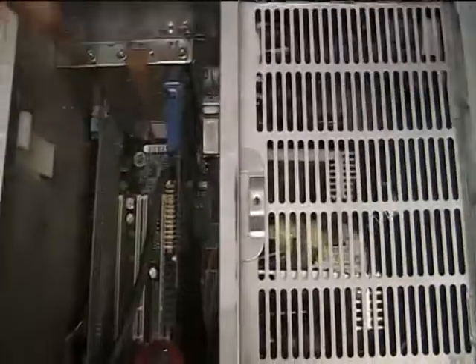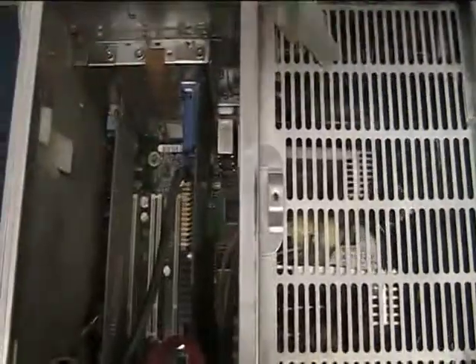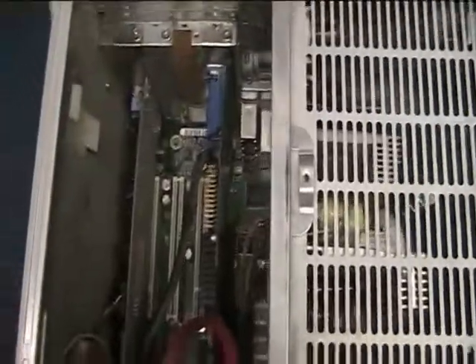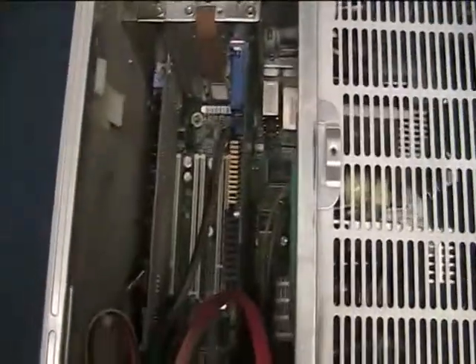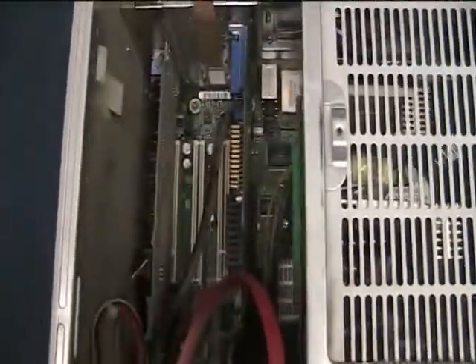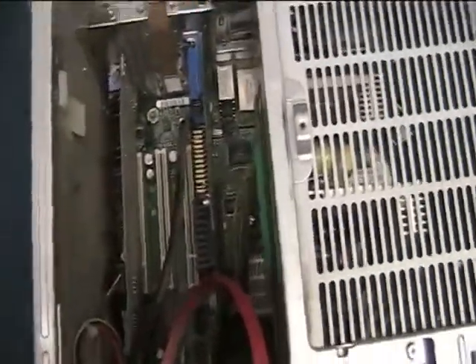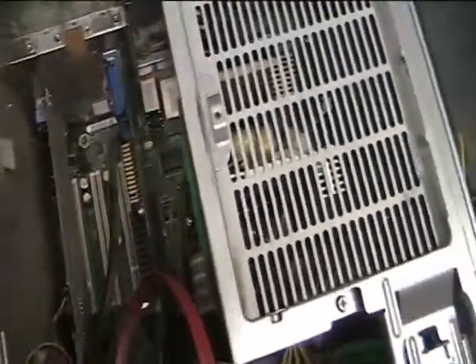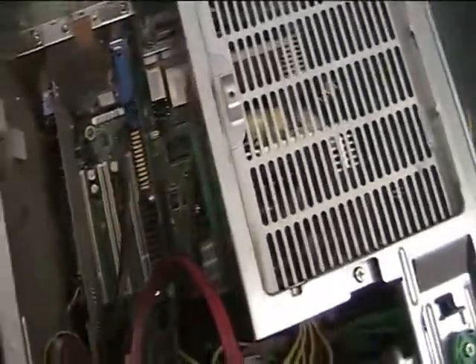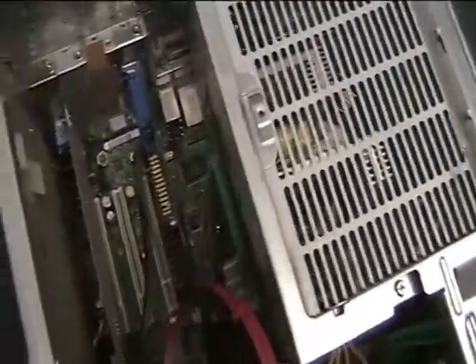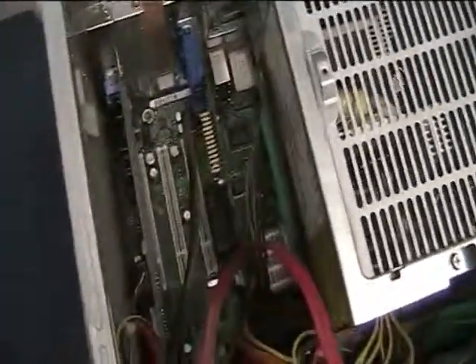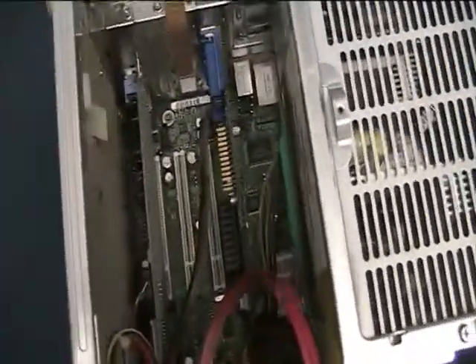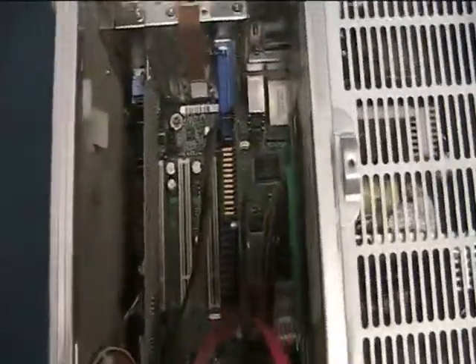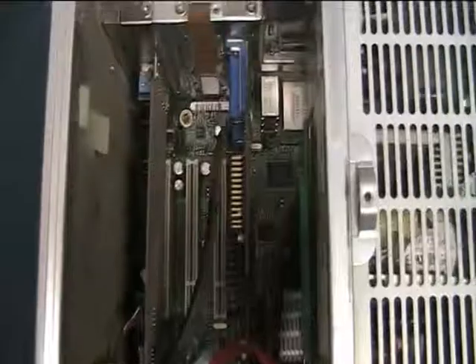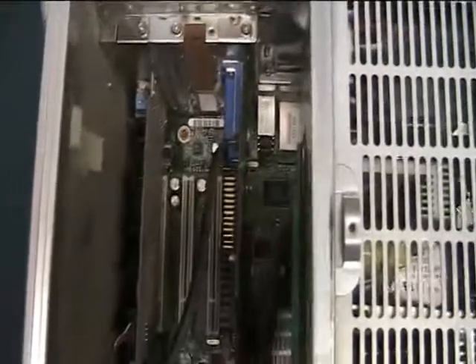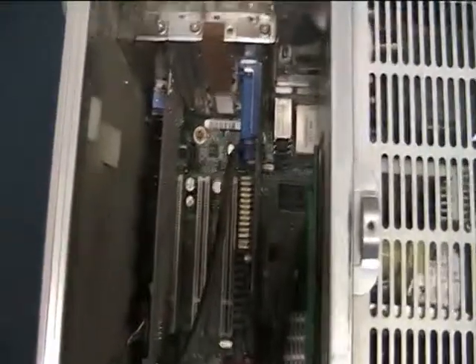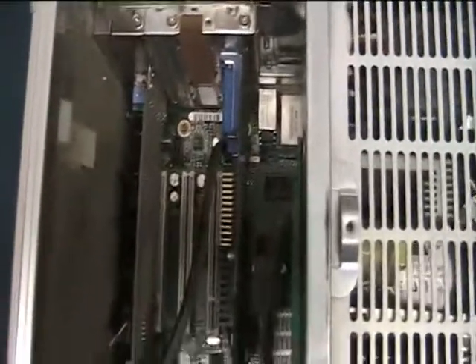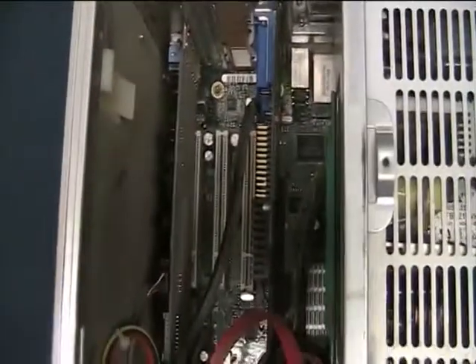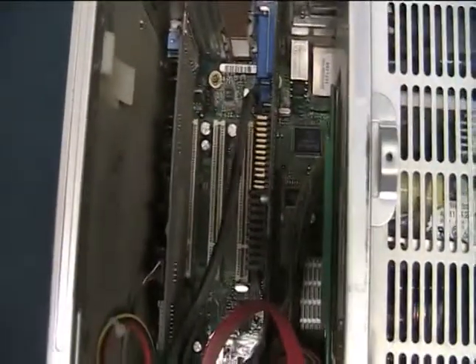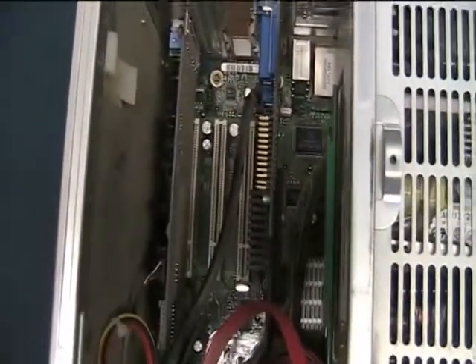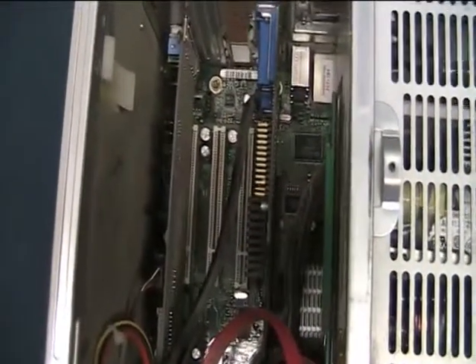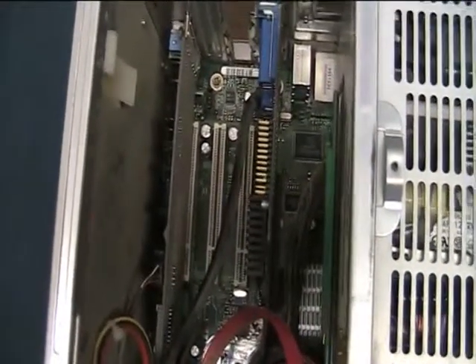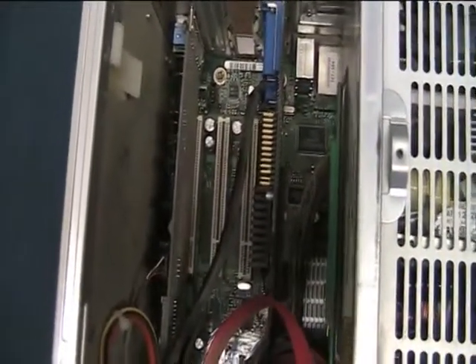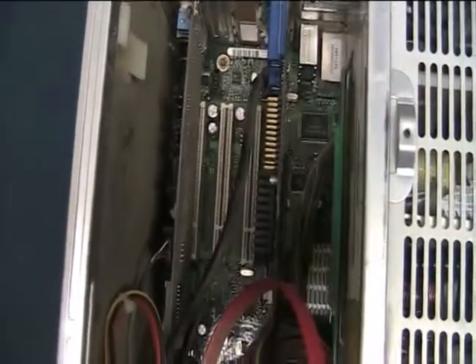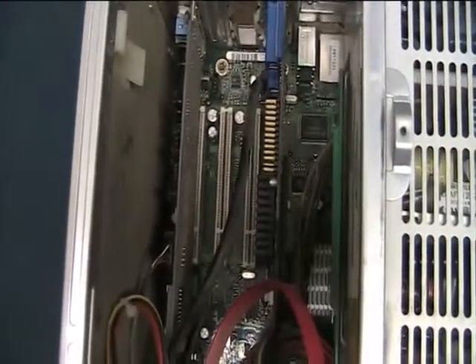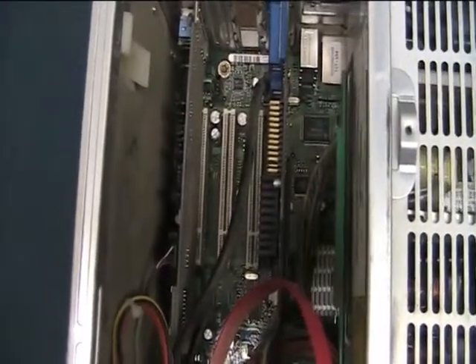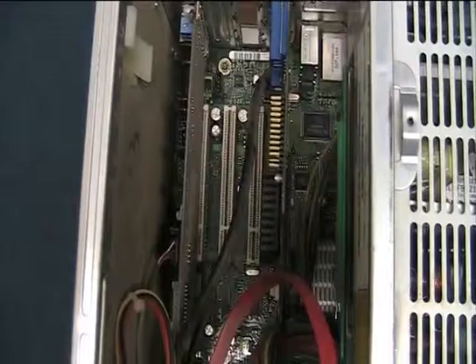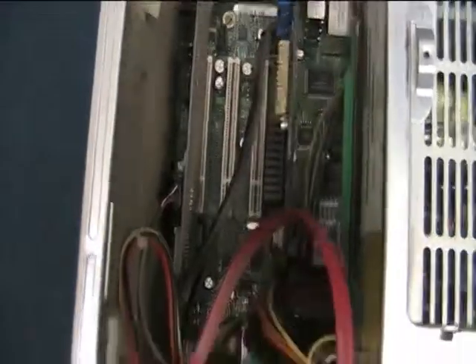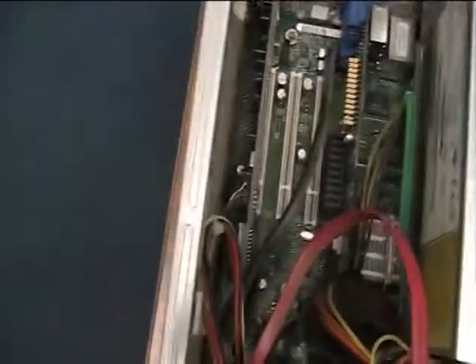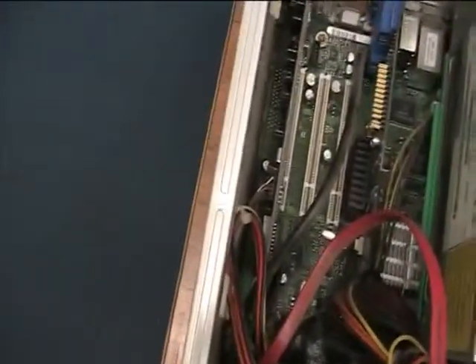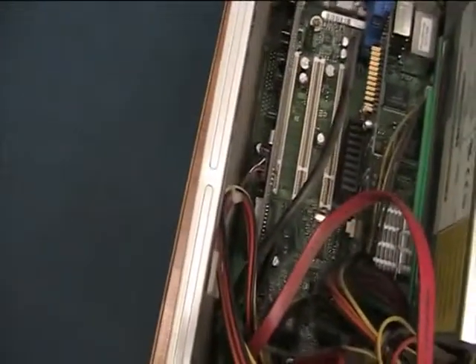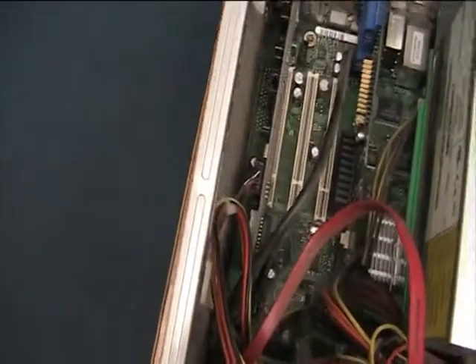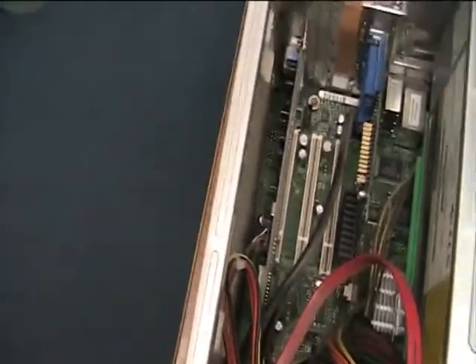We need our anti-static wrist strap to connect first, so no static electricity is running through me — that should be fine. You can always connect it to the side of the computer, or to the power supply at least.